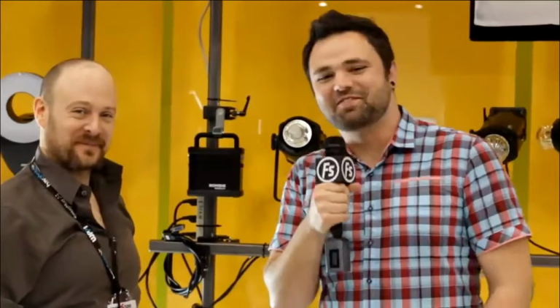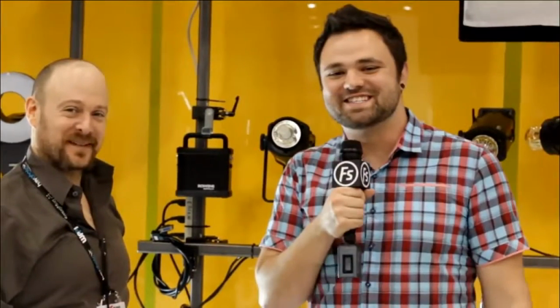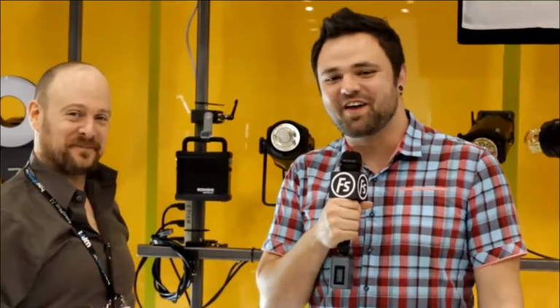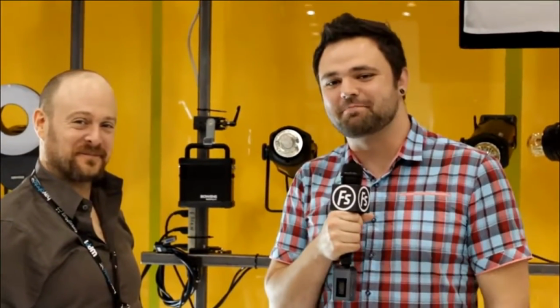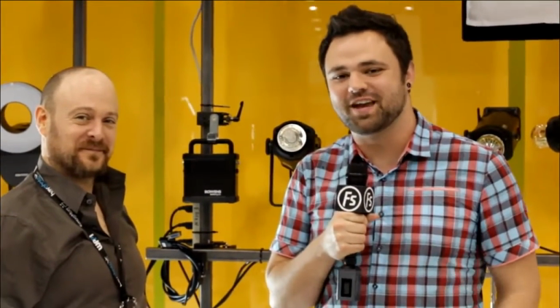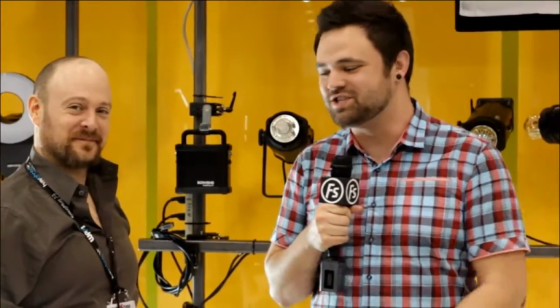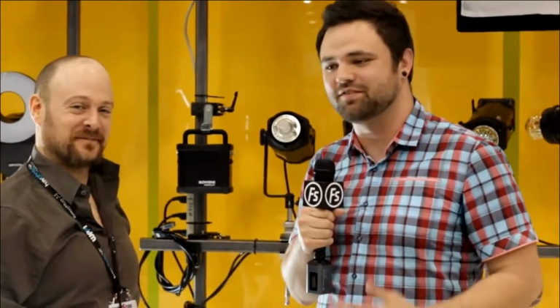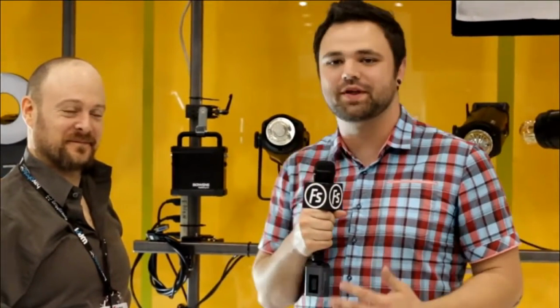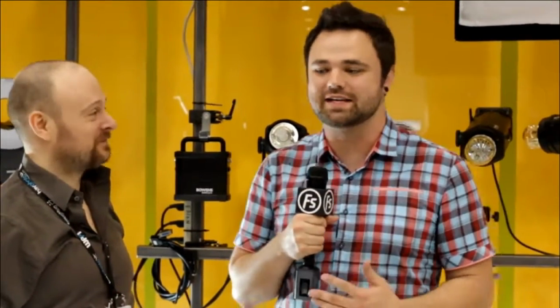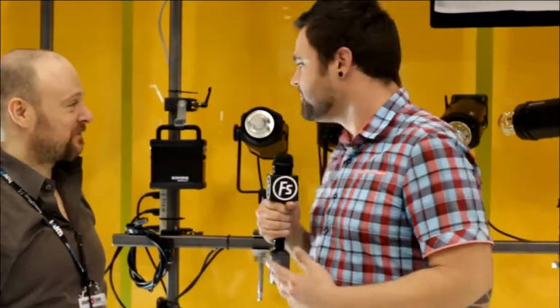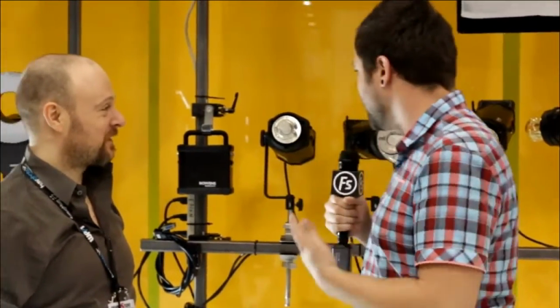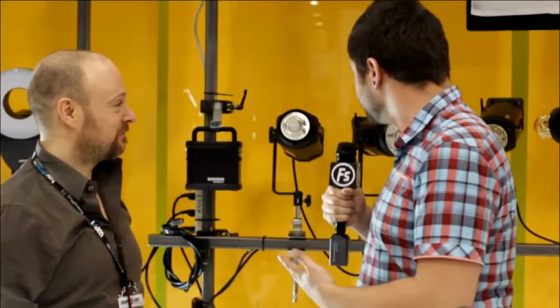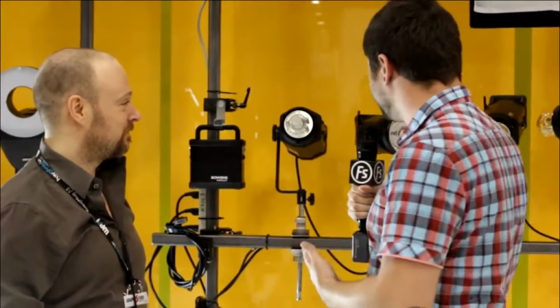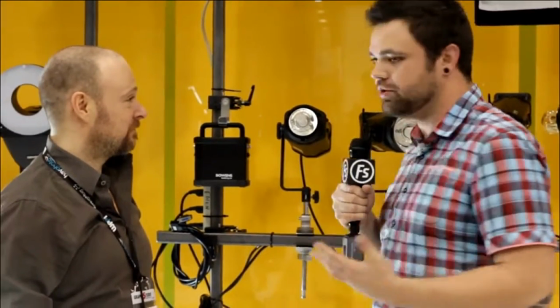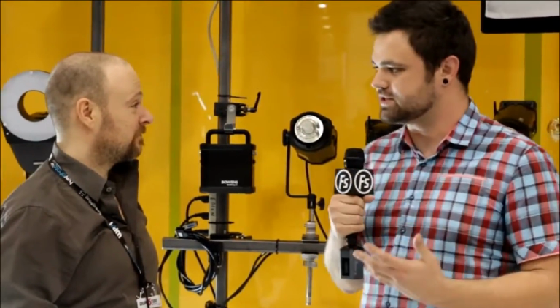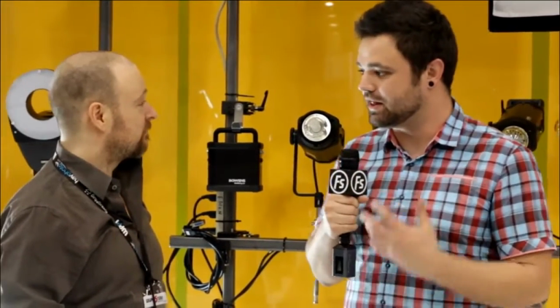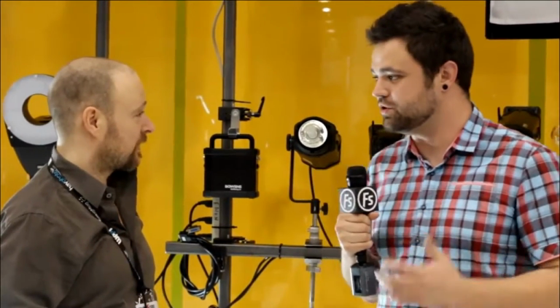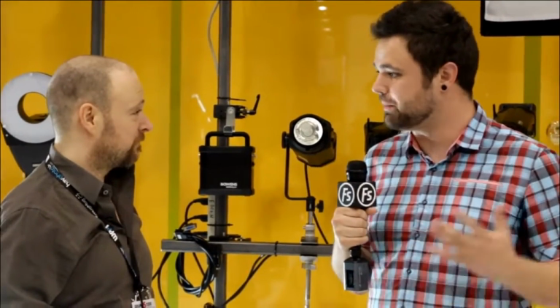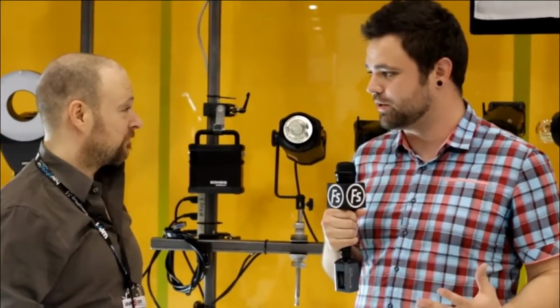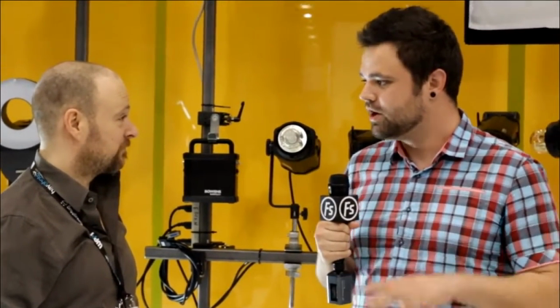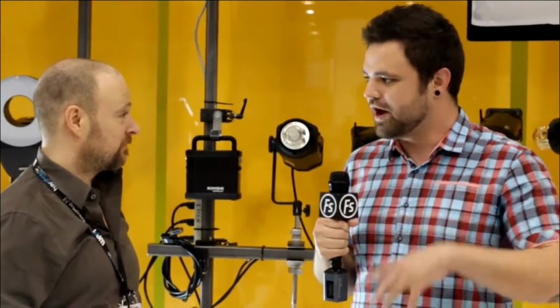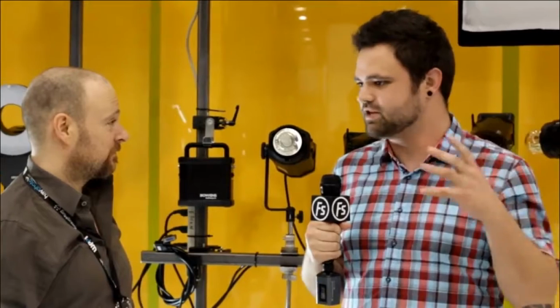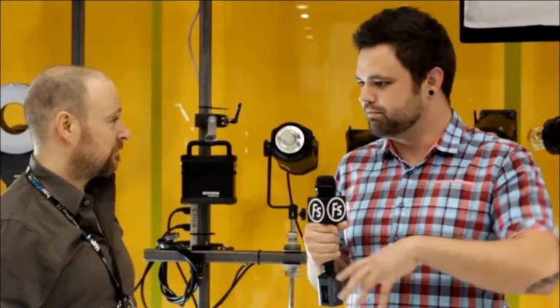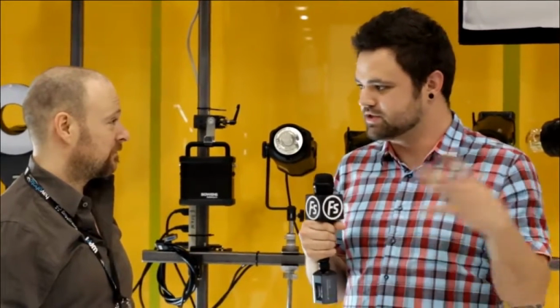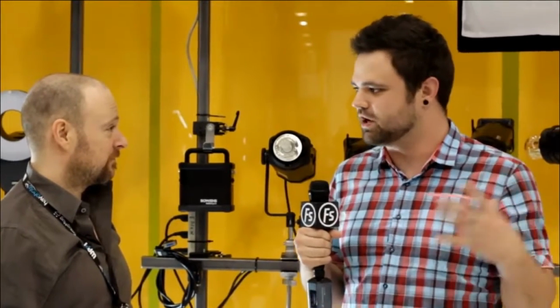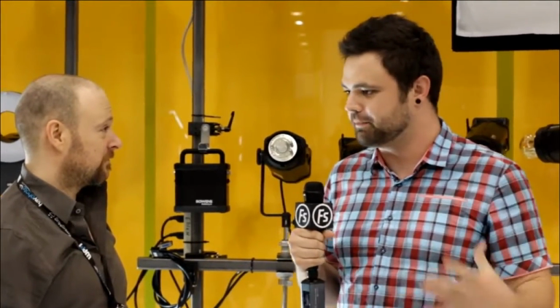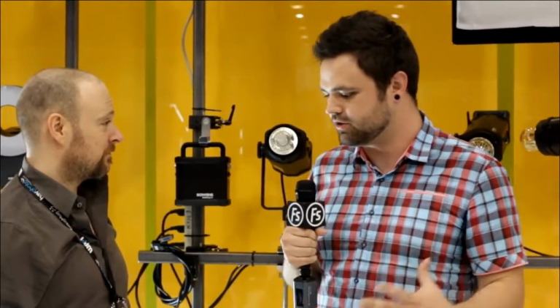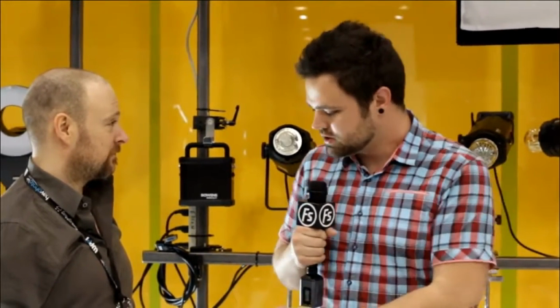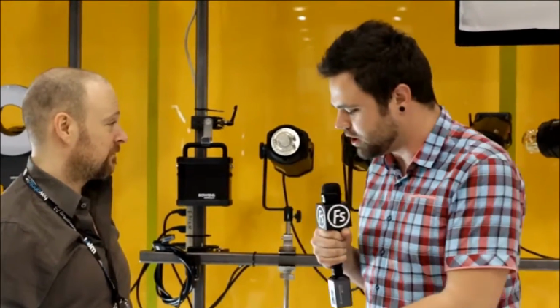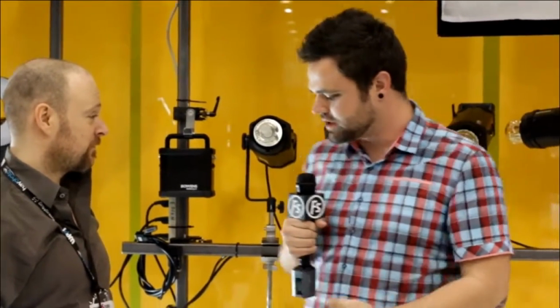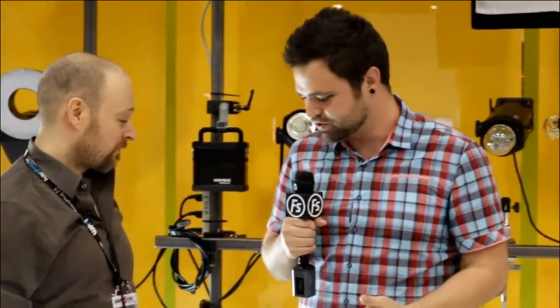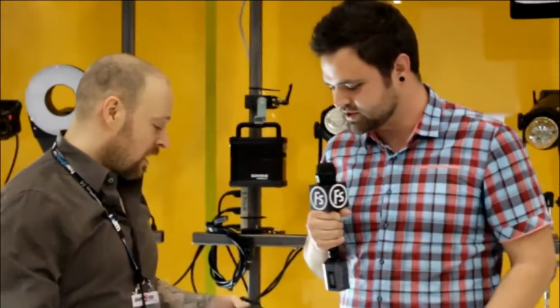Hey everybody, it's Zach from f-stoppers and I'm here with Jason from Bowen Lightings. I want to talk to you a little bit about your new lighting system that allows you to use a Pocket Wizard without having a bunch of Pocket Wizards plugged into it. So tell me a little bit about this new module that you guys are making.